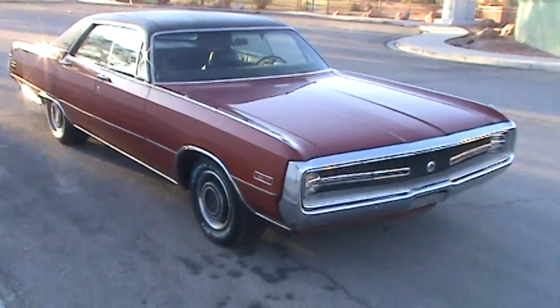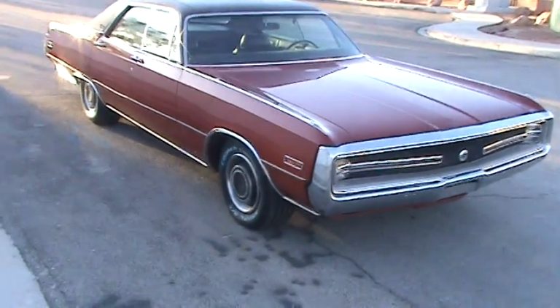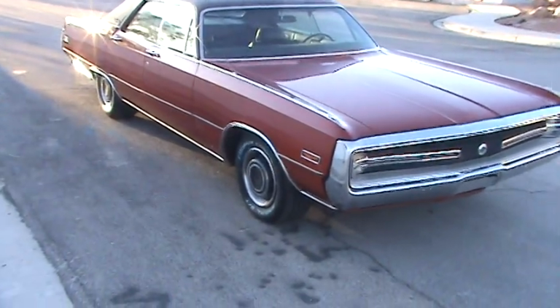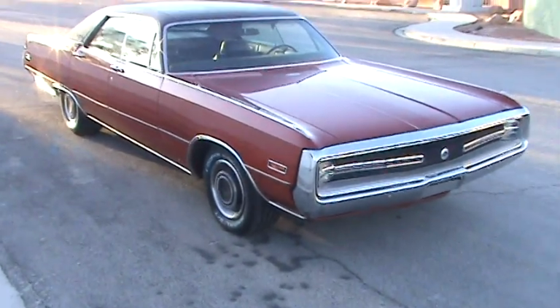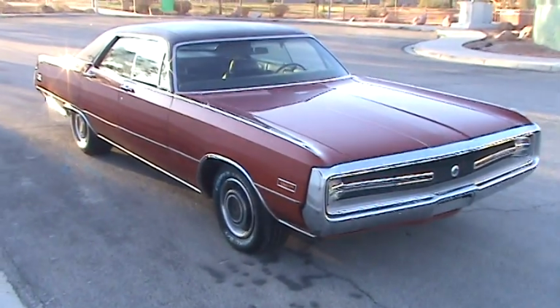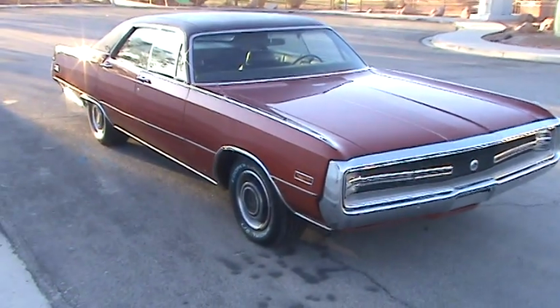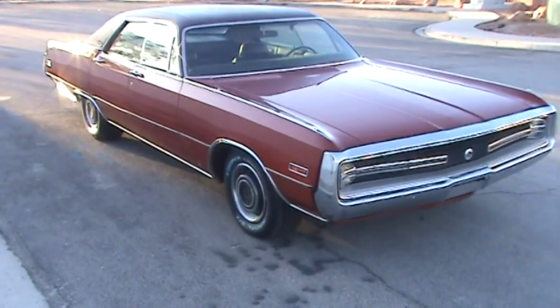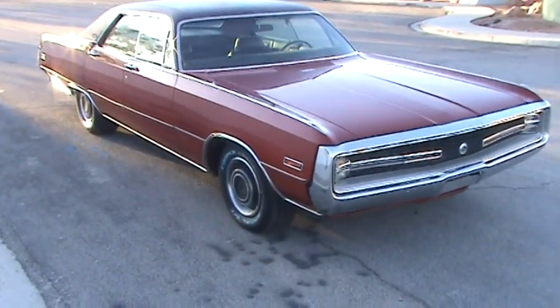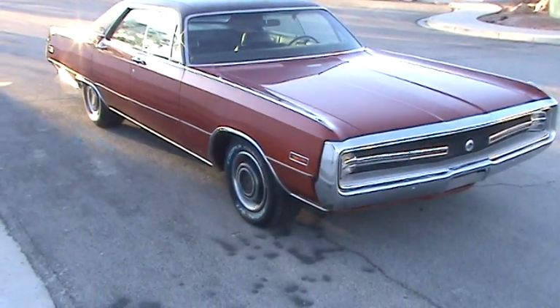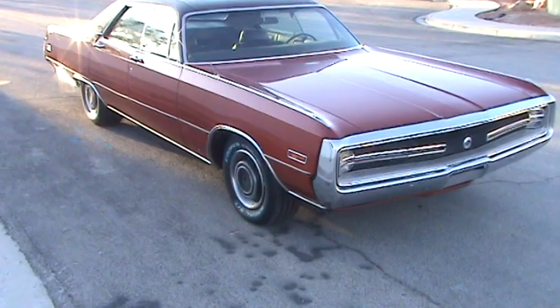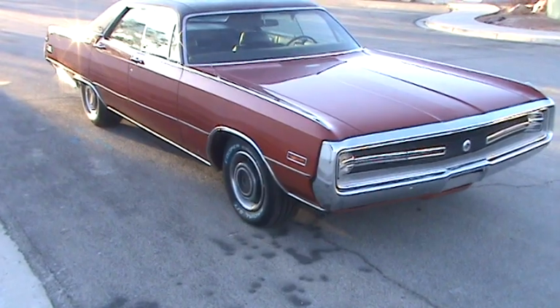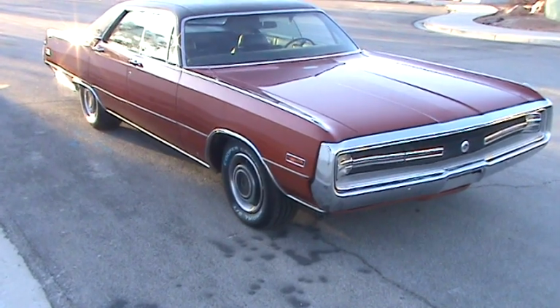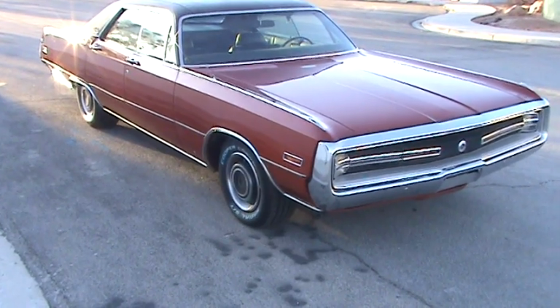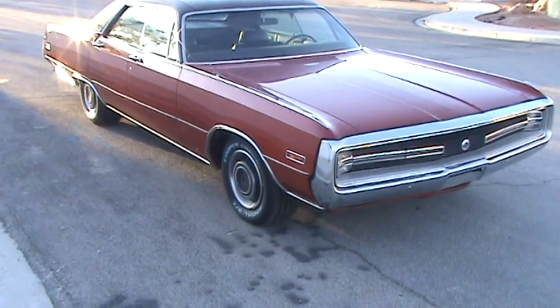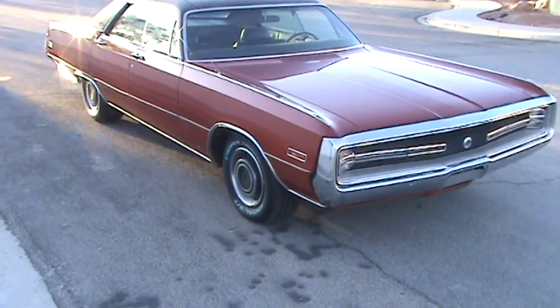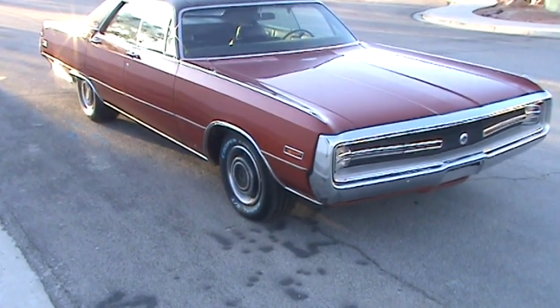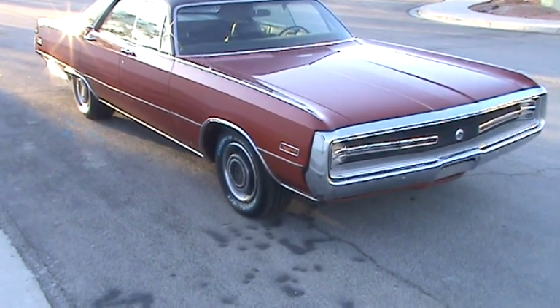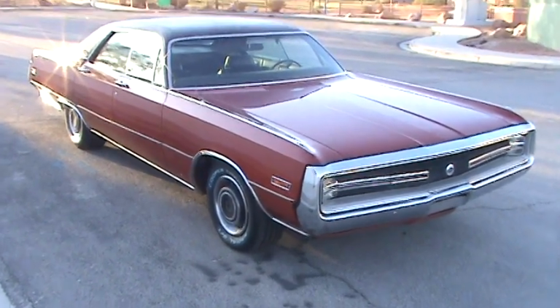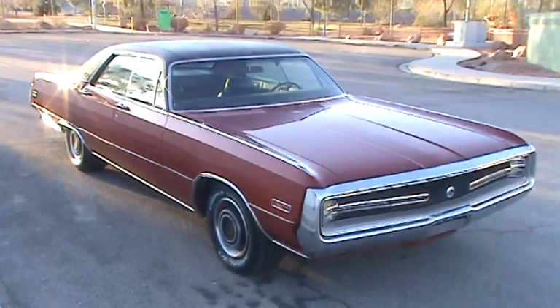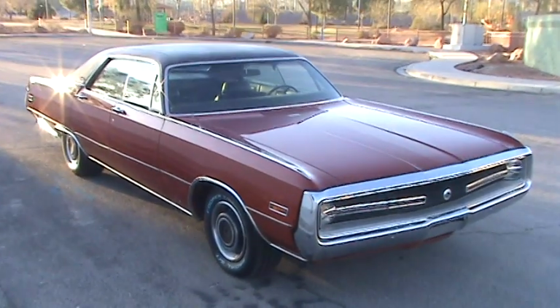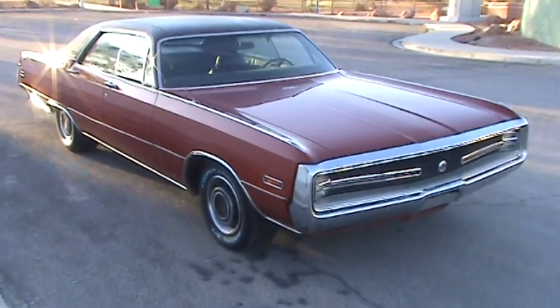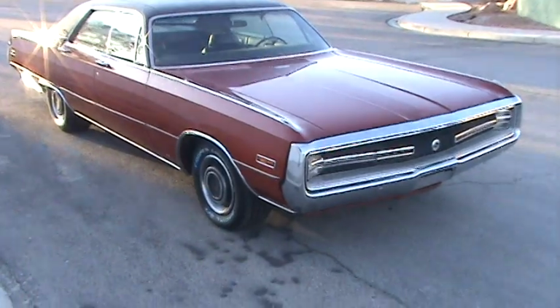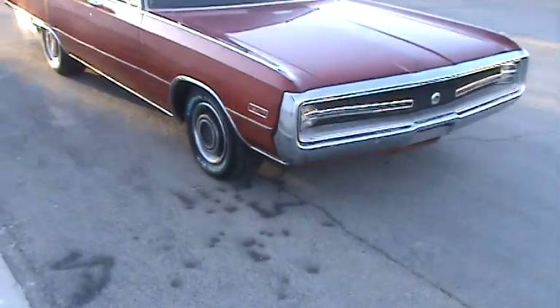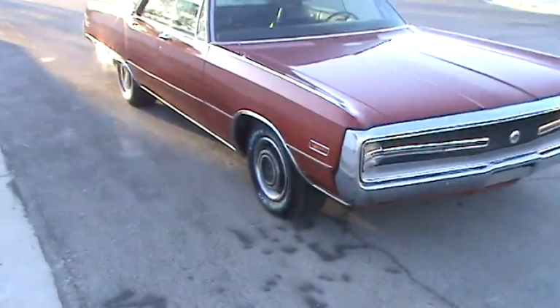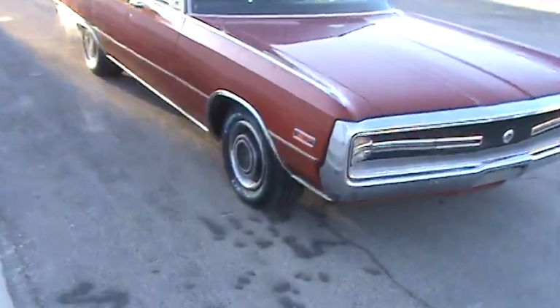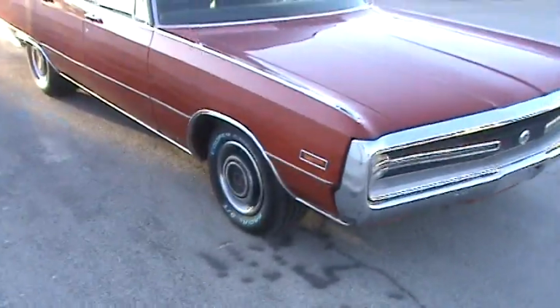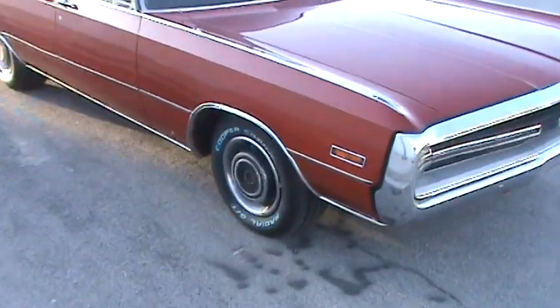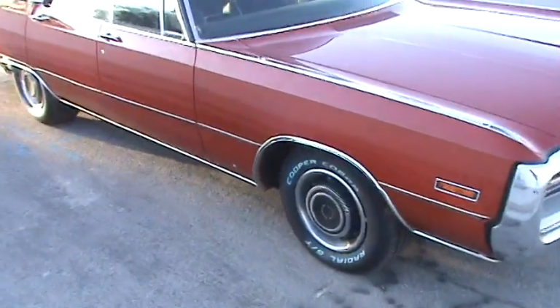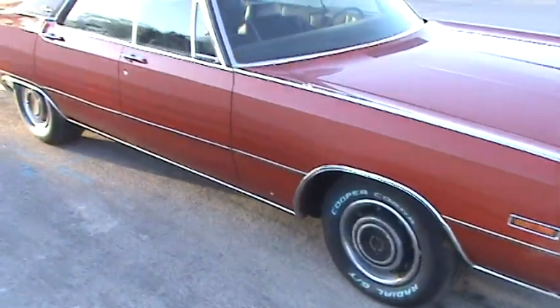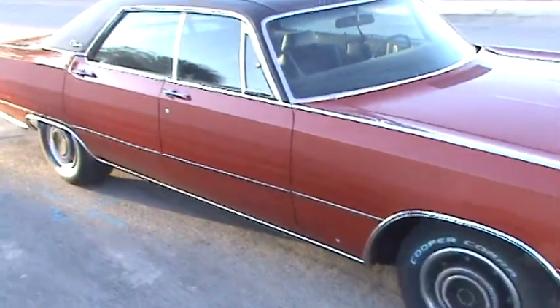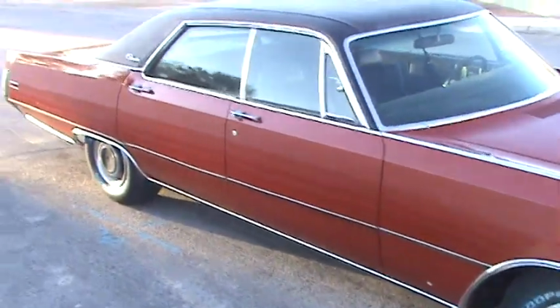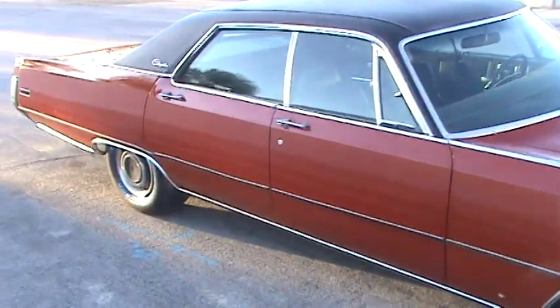So now I'm gonna film around the car. Inside is partially disassembled because the upholsterer has the back seat. But here's the outside — that's the passenger side.